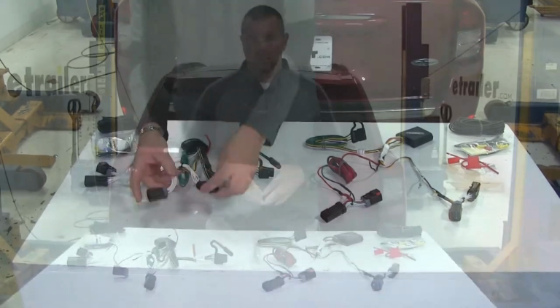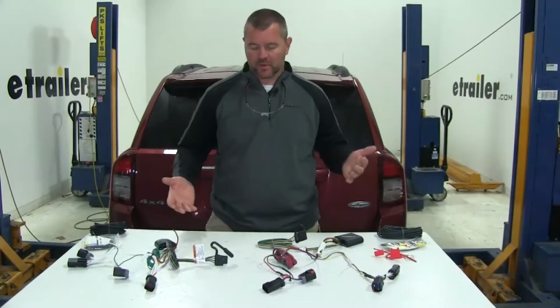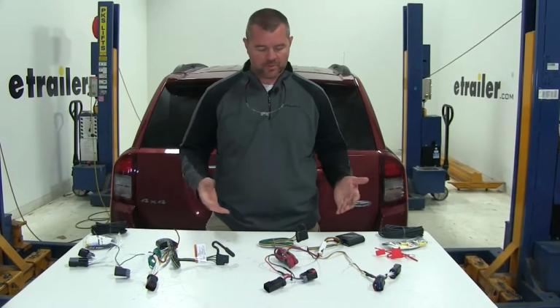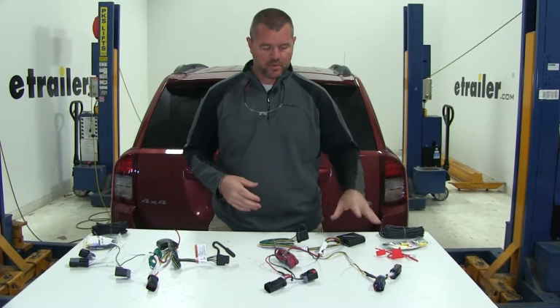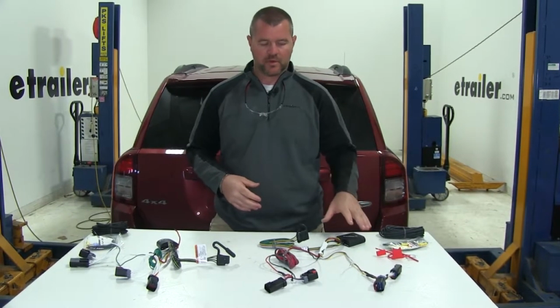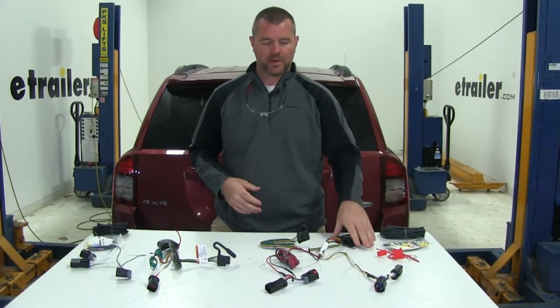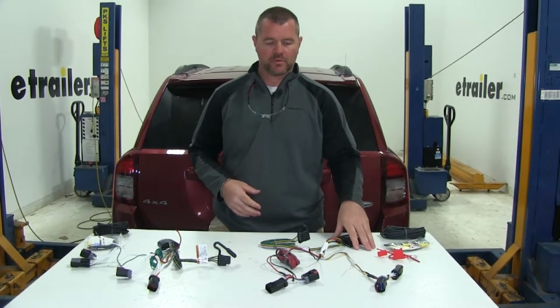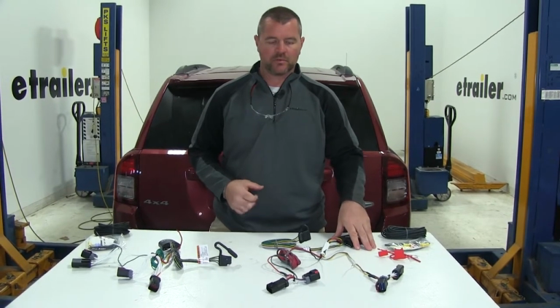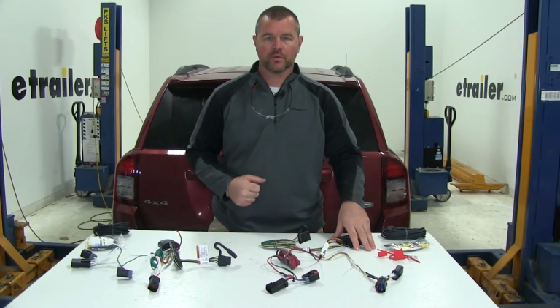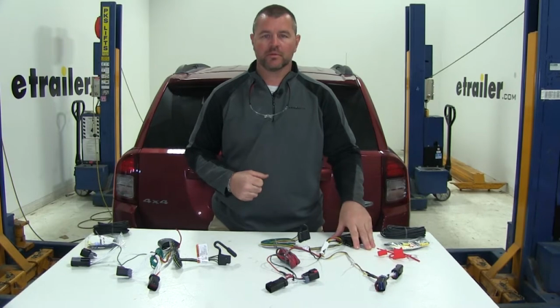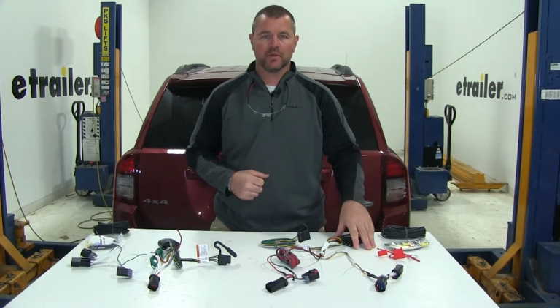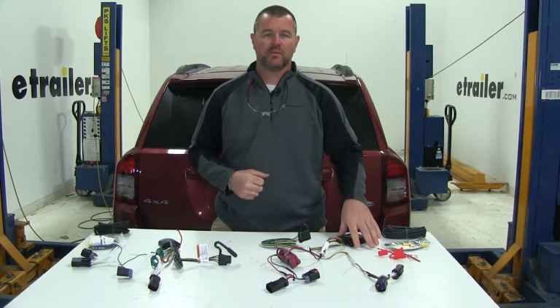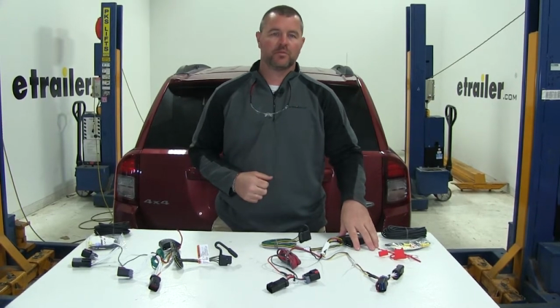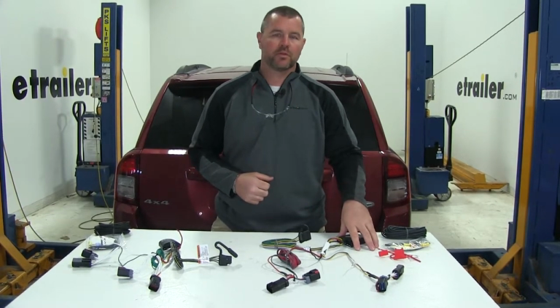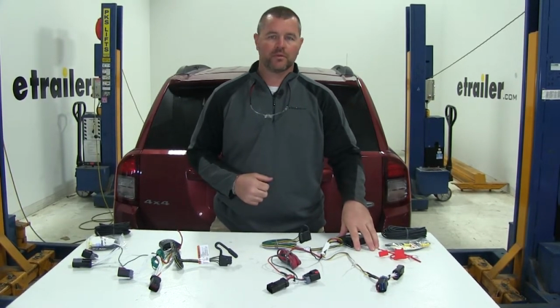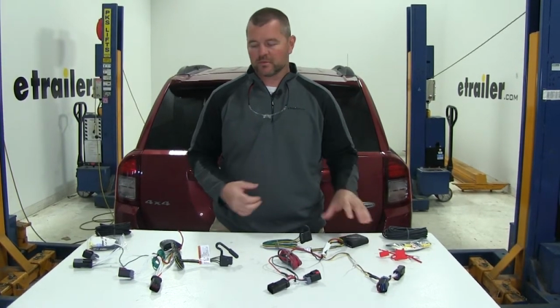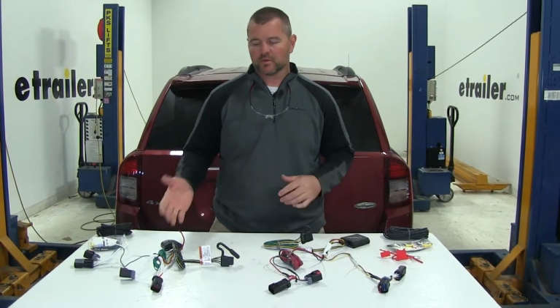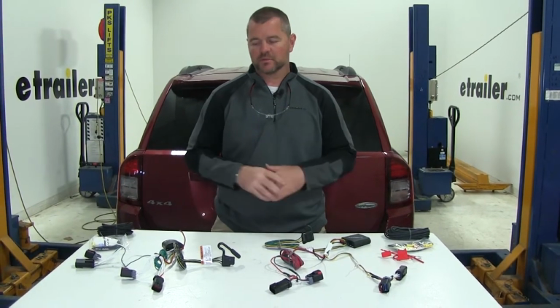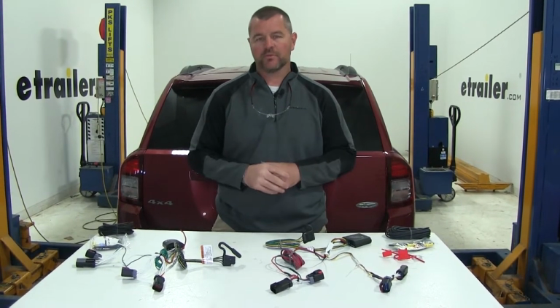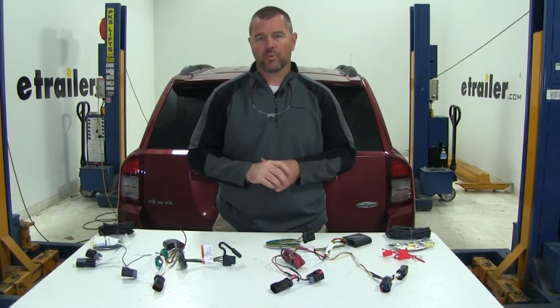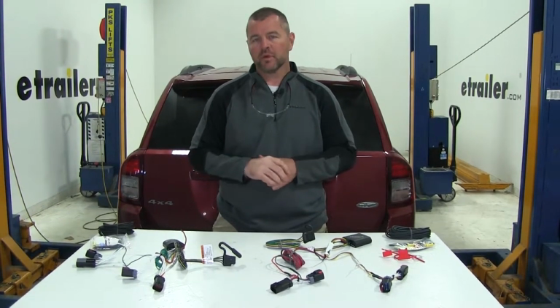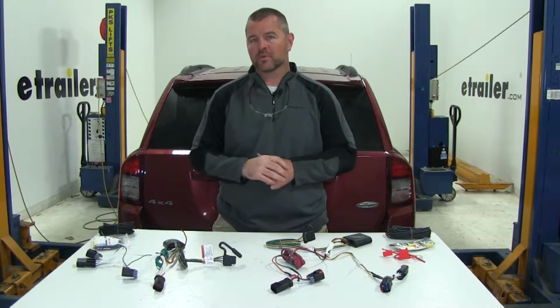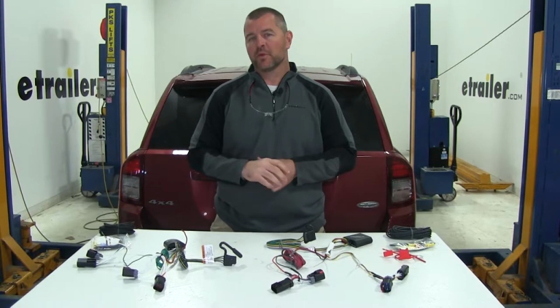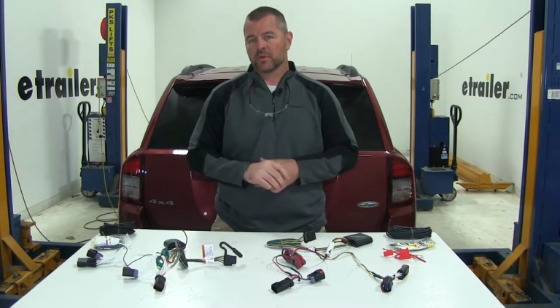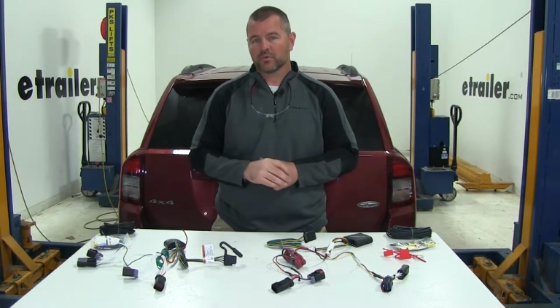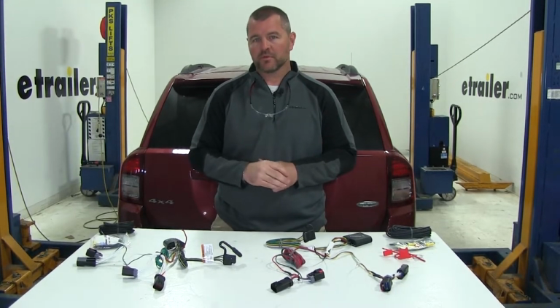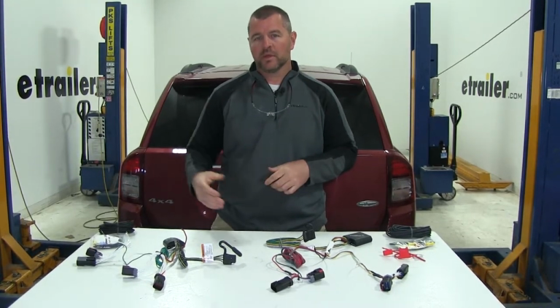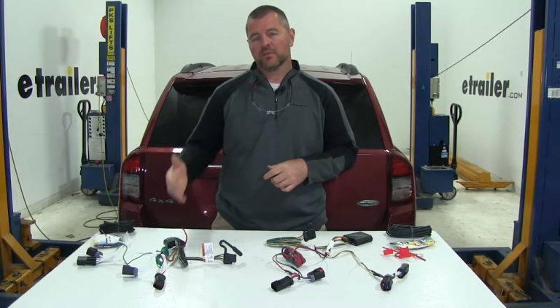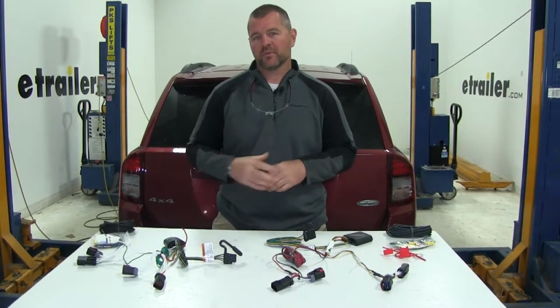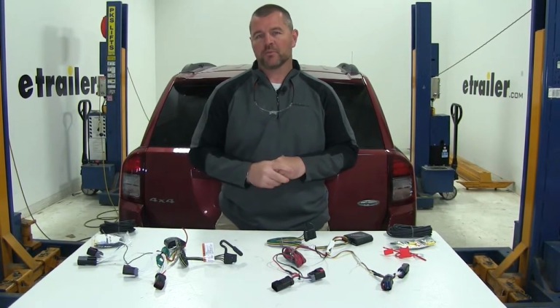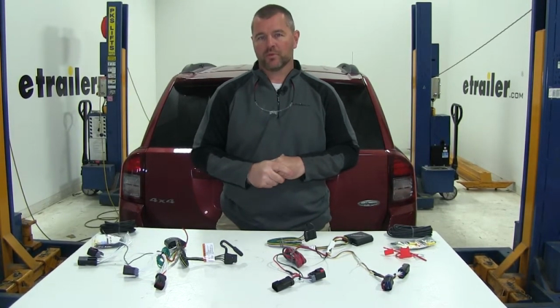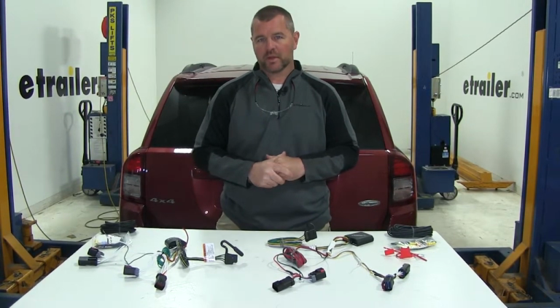As far as amperage goes, the Curt is going to have 3 amps per circuit for your stop and turn, and 6 amps per circuit for your tail lights. The Tekonsha is going to have 4.2 amps per circuit for stop and turn, and 7.5 amps for tail lights.